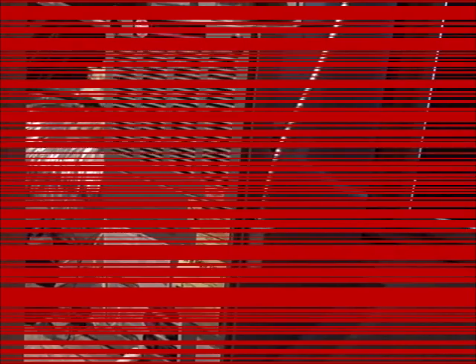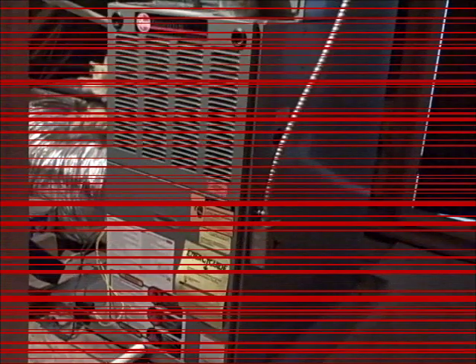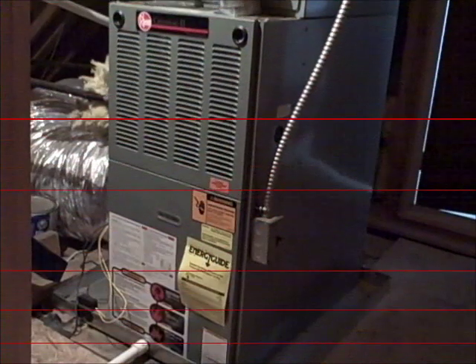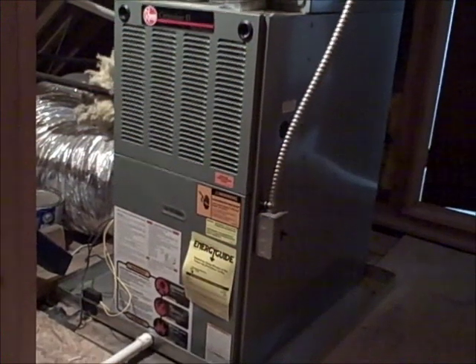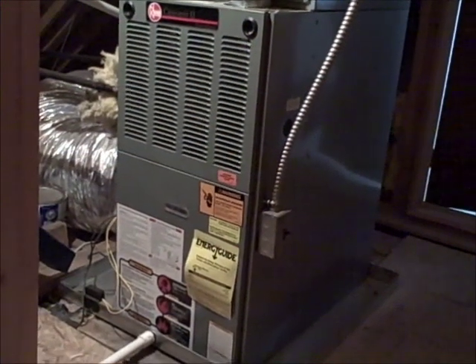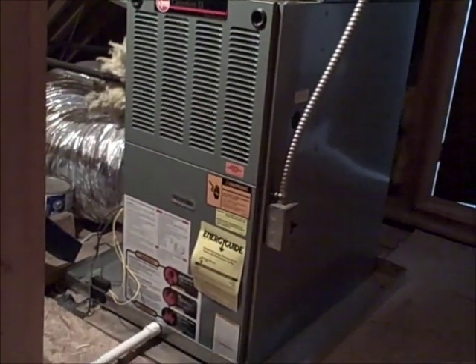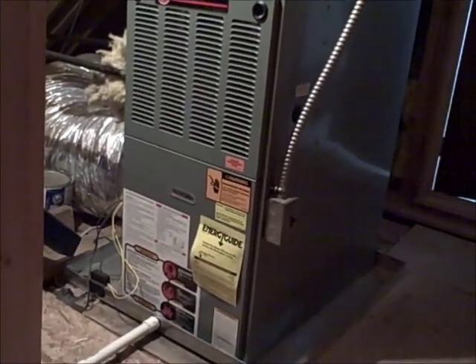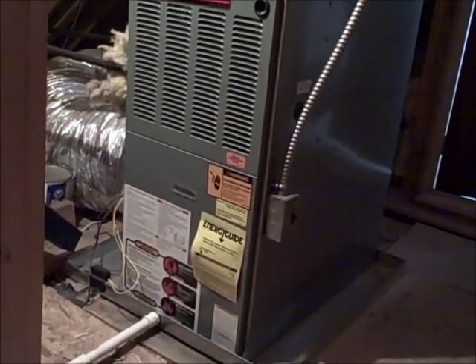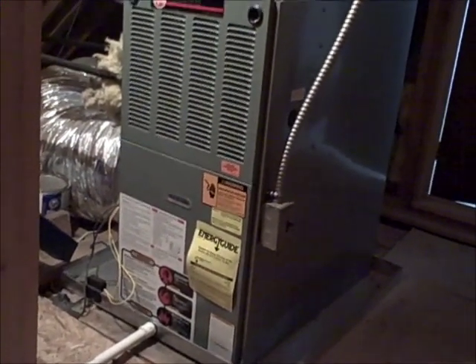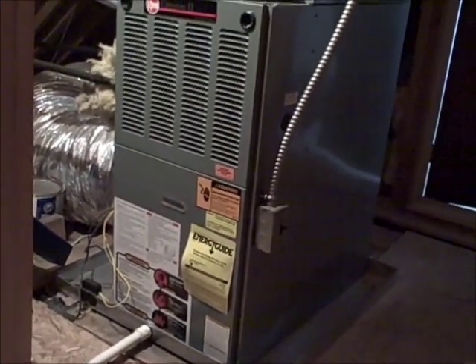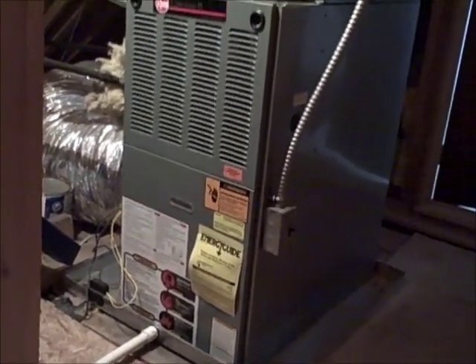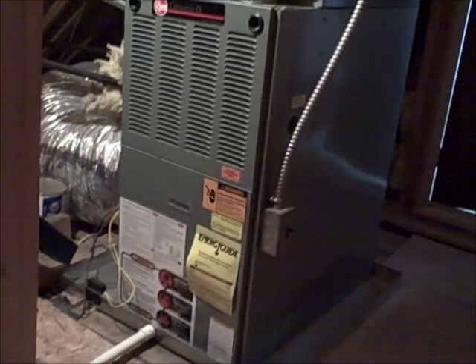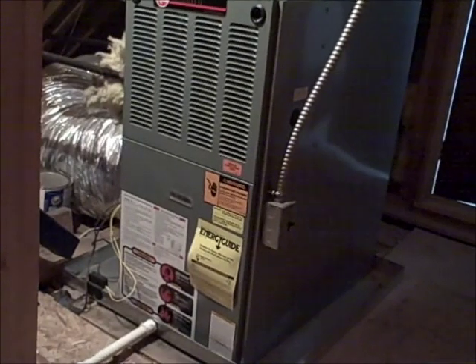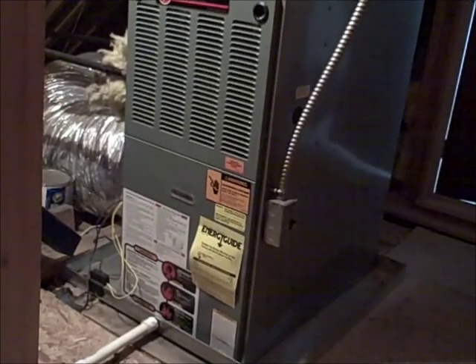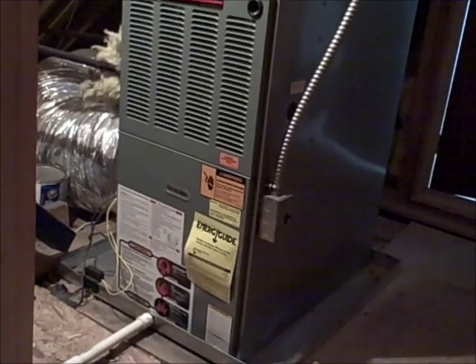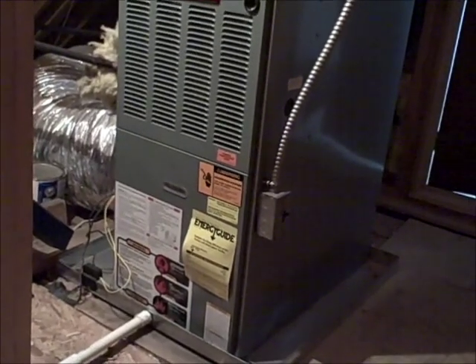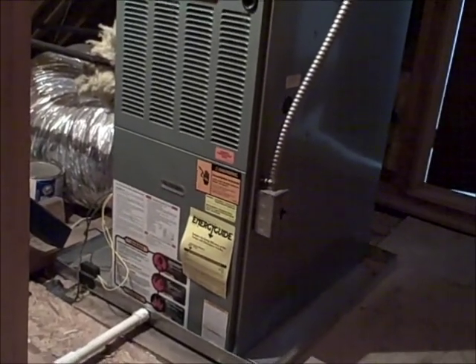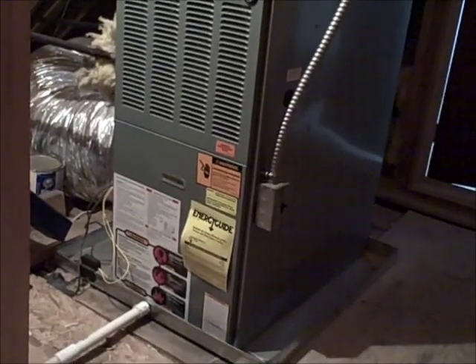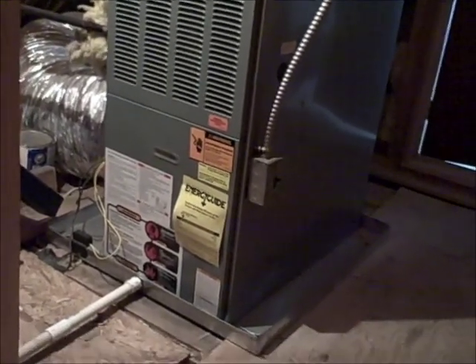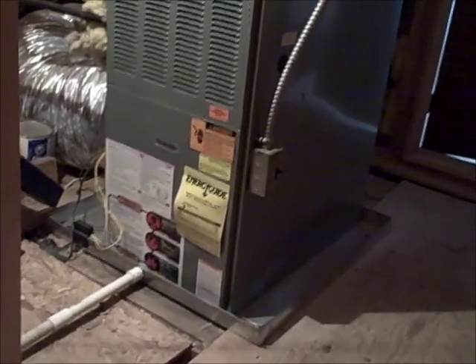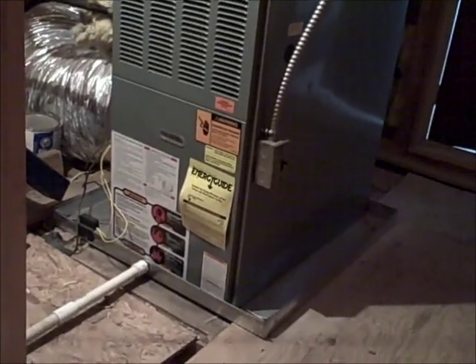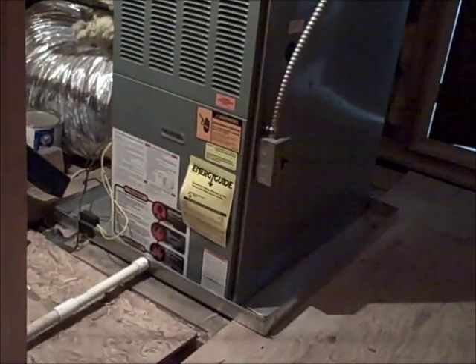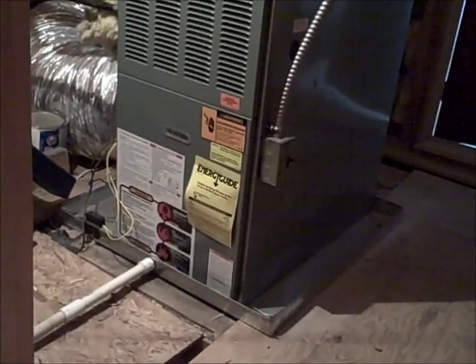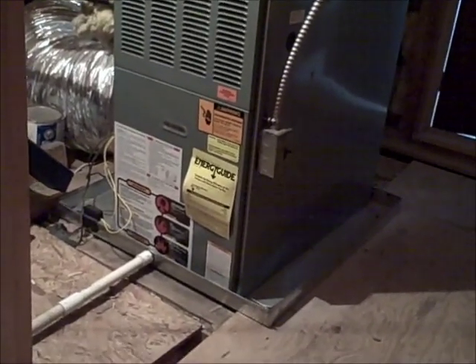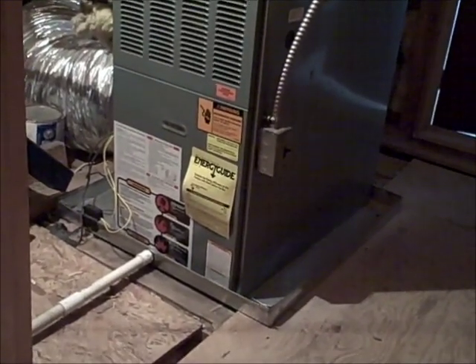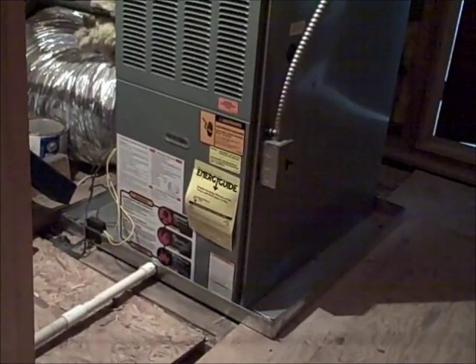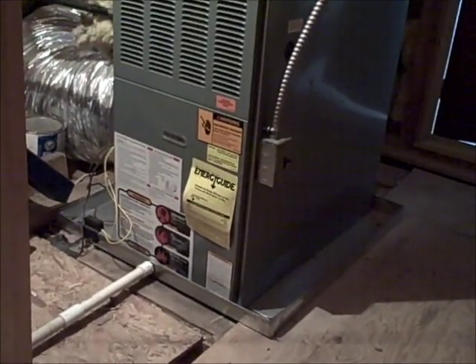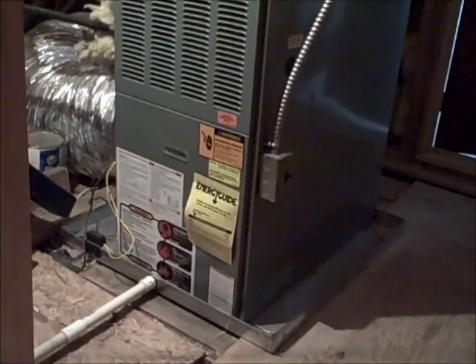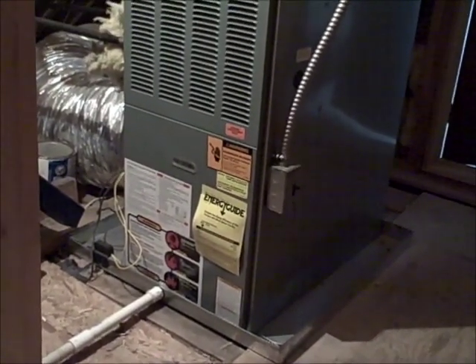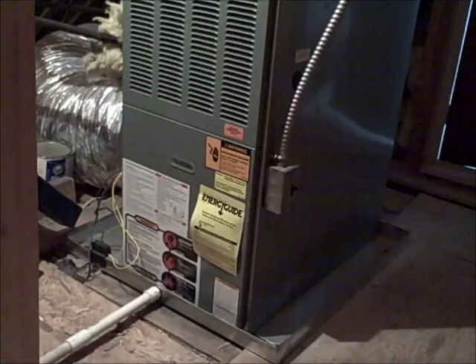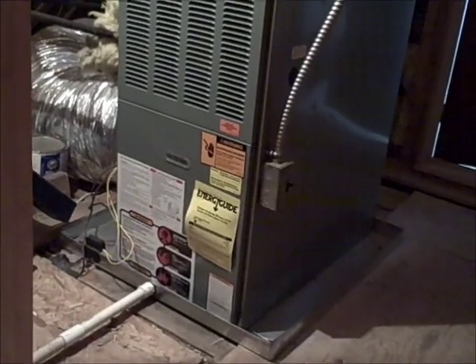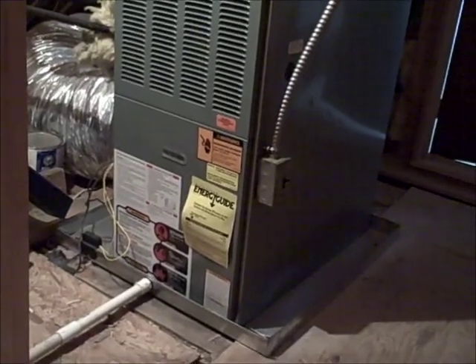Hello, this is Bill Collins with Ultrasound Home Inspections. Today I'm inspecting a house that is approximately 25 years old, and I found an issue up in the attic with the HVAC unit.